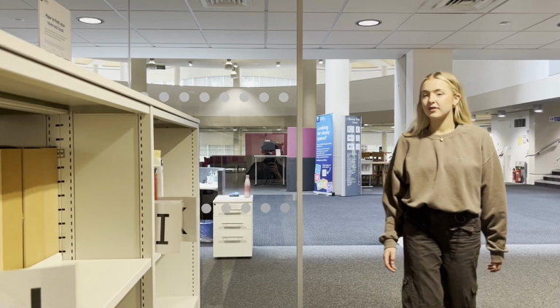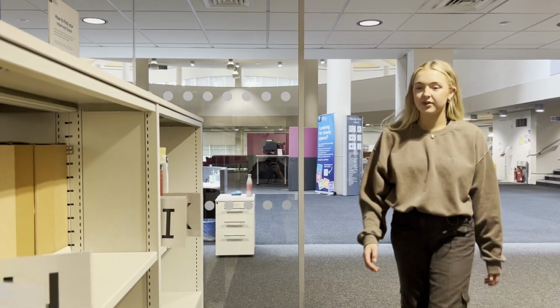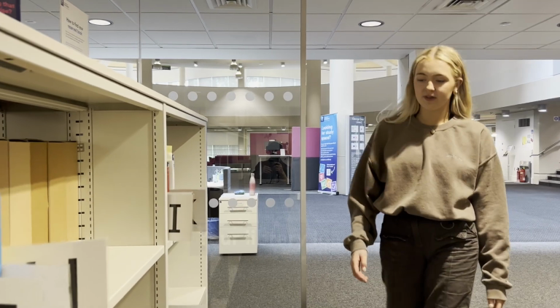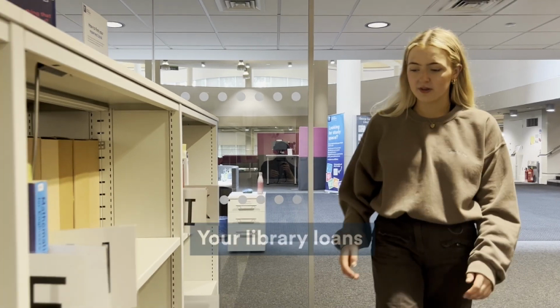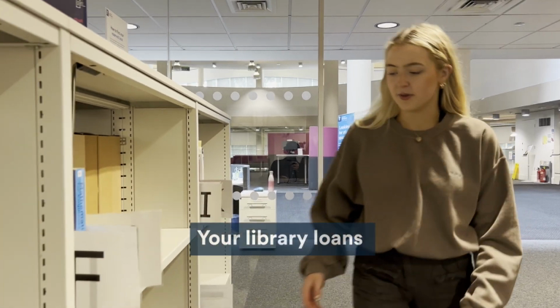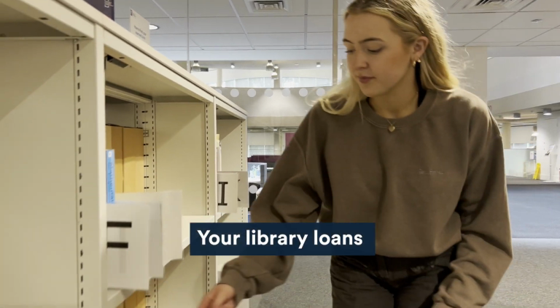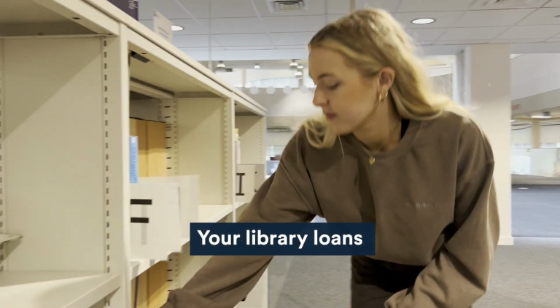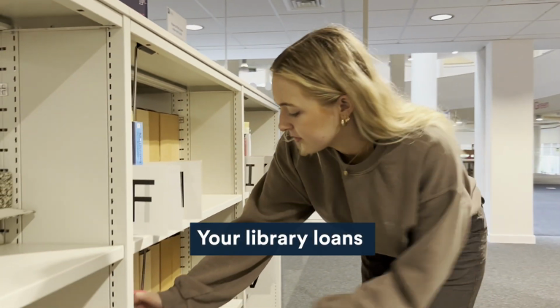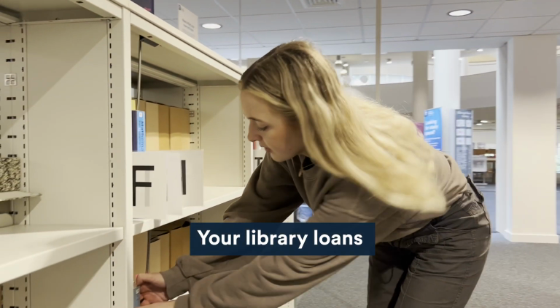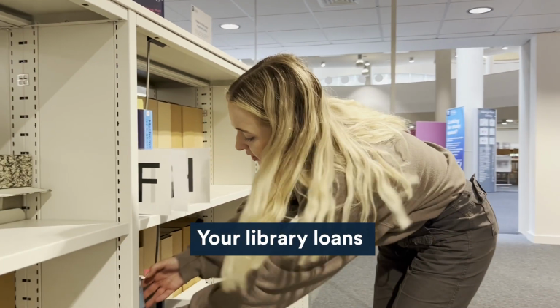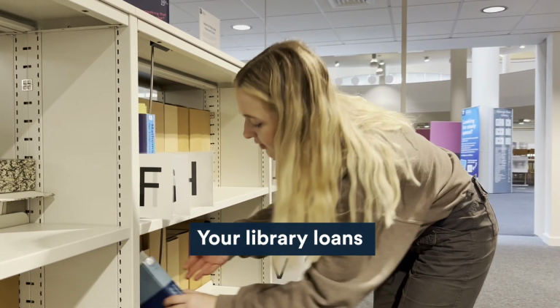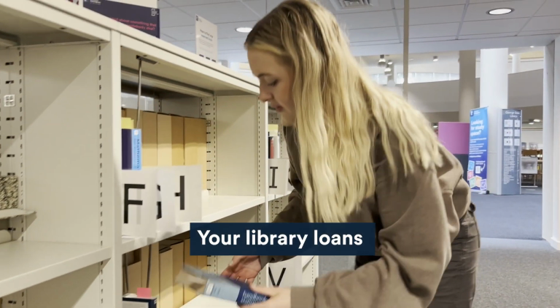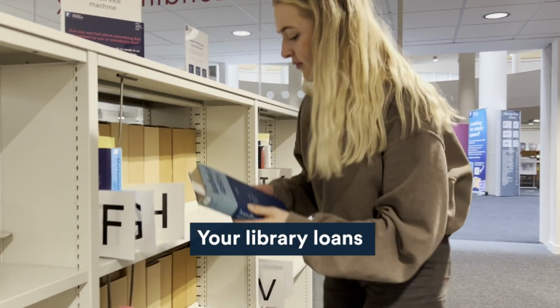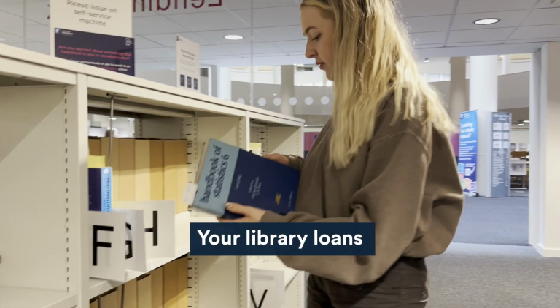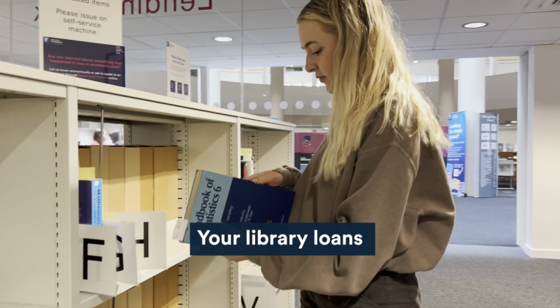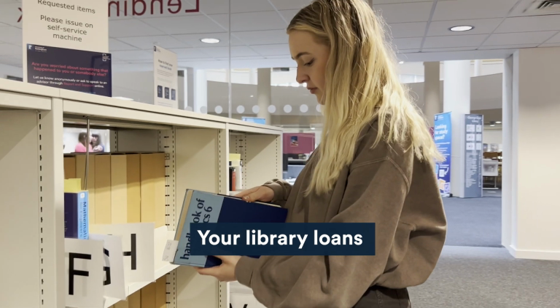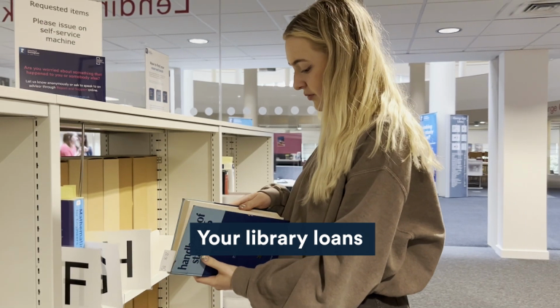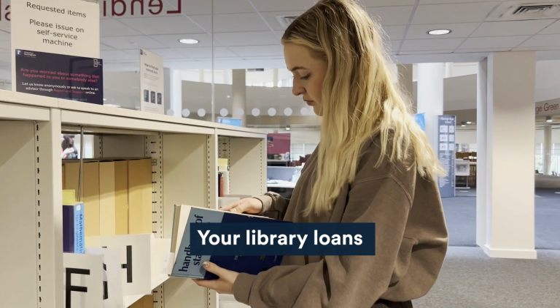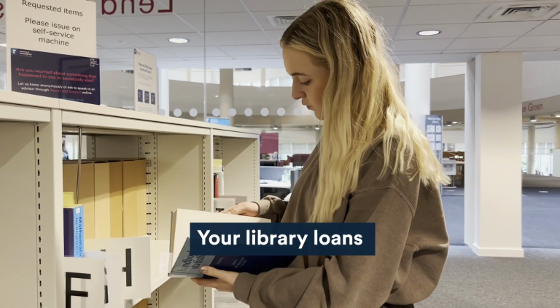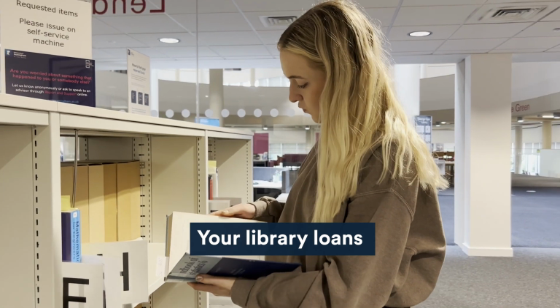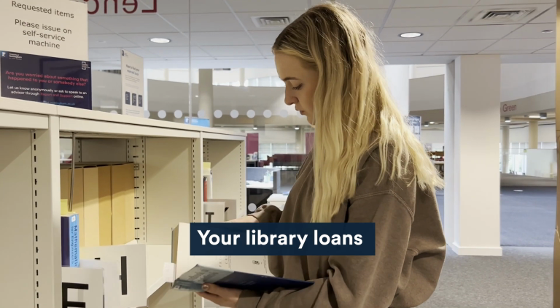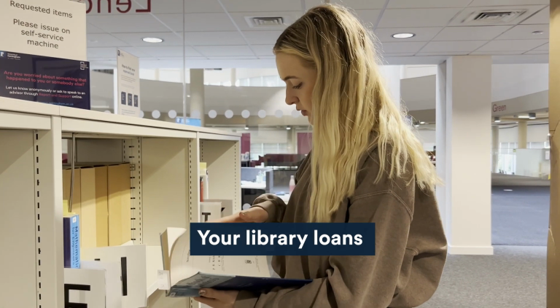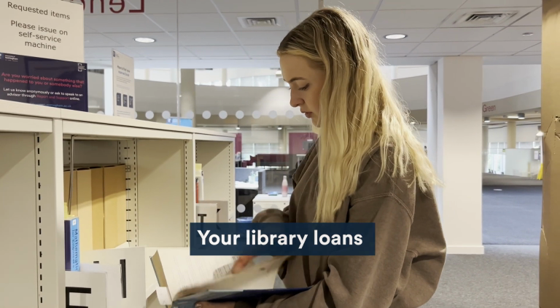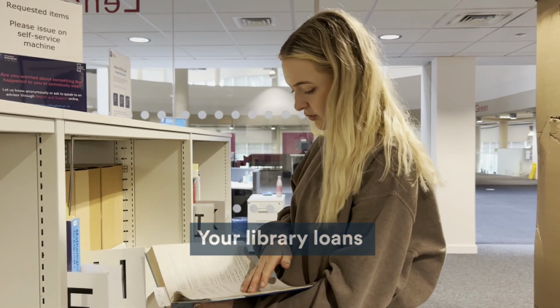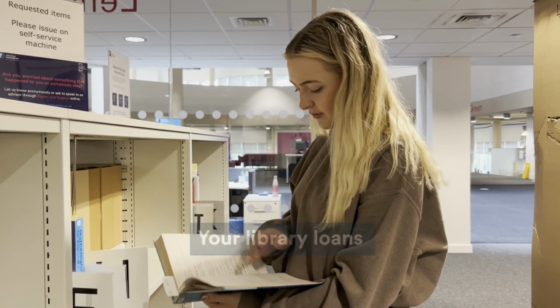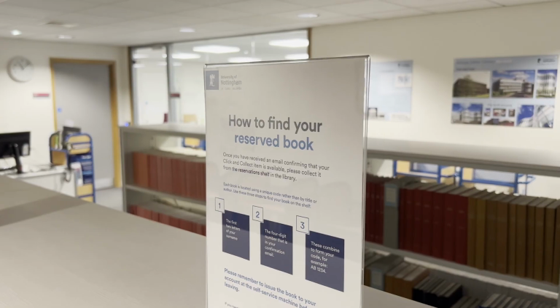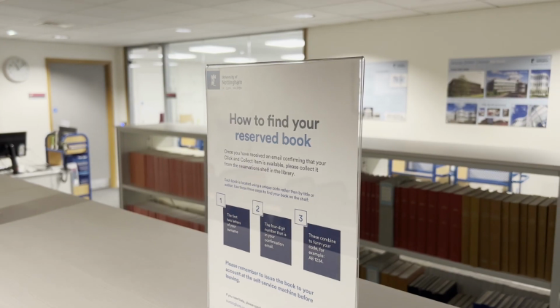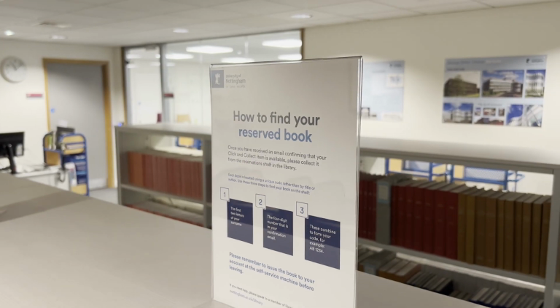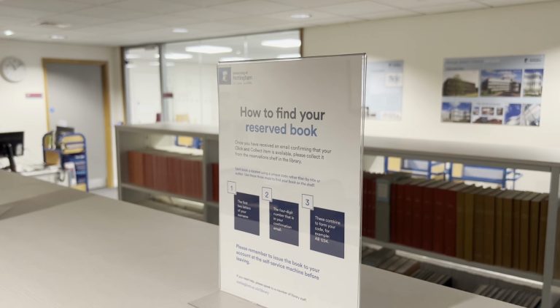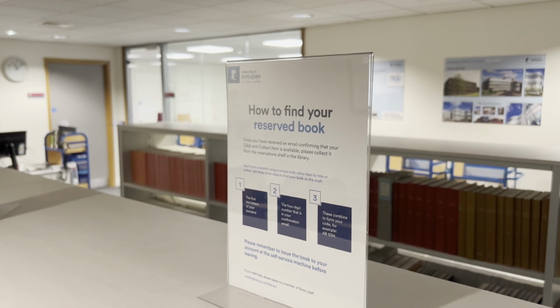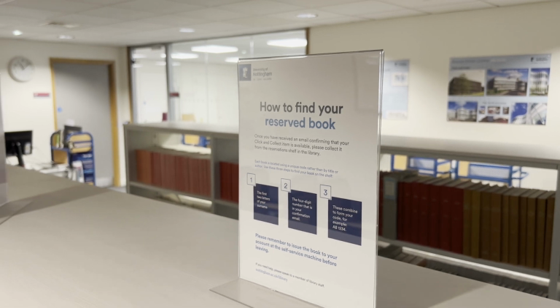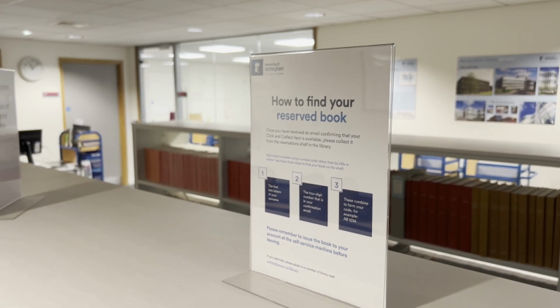Enhanced library support also provides access to useful services. This includes an extended book collection period when using Click and Collect, so you'll have up to seven days to collect your requested books from the library.